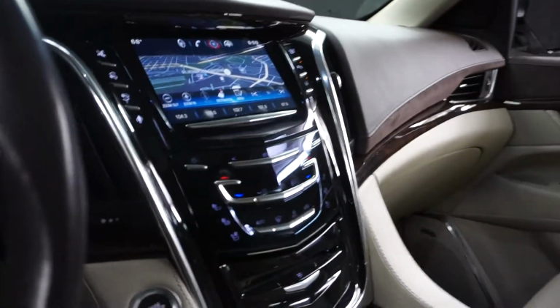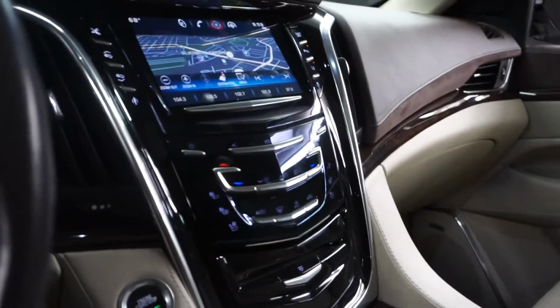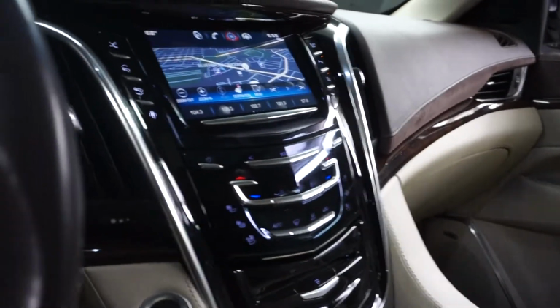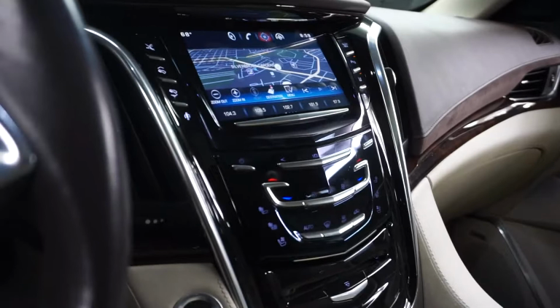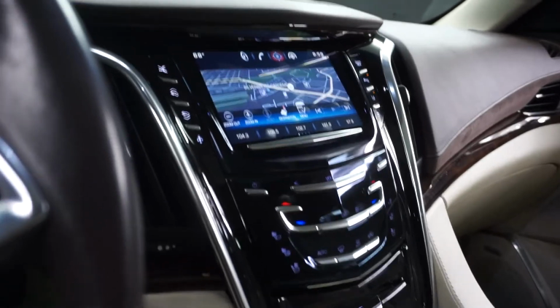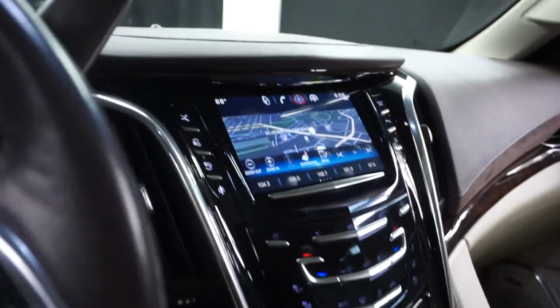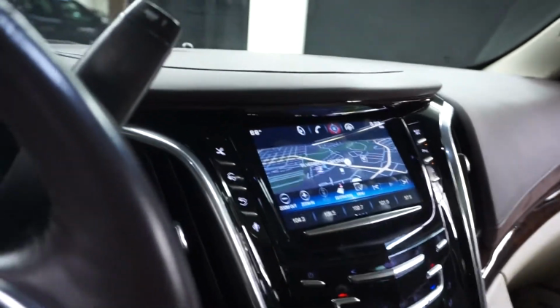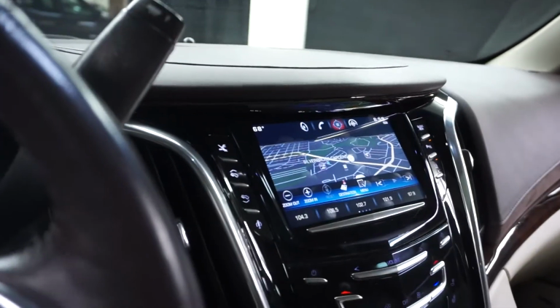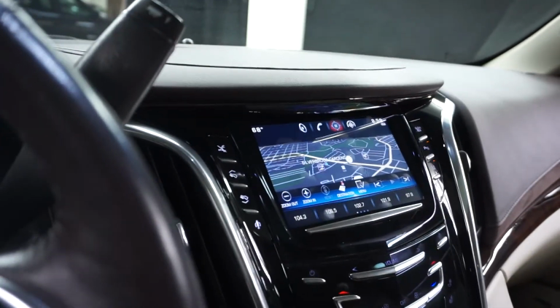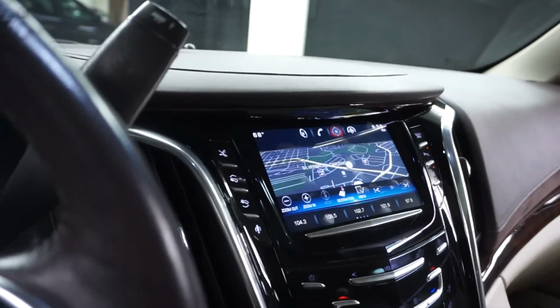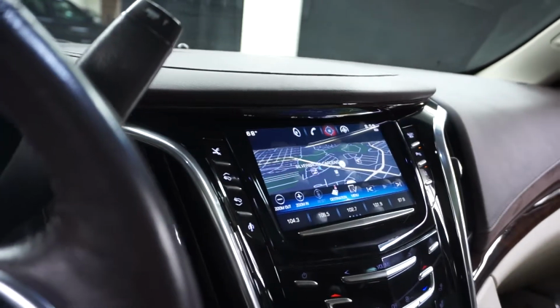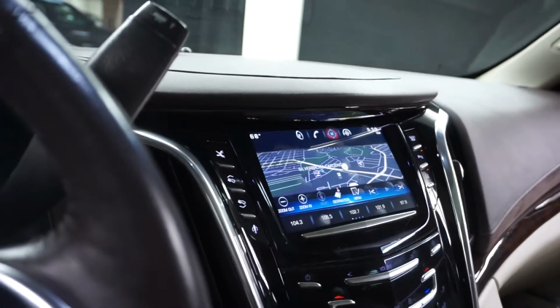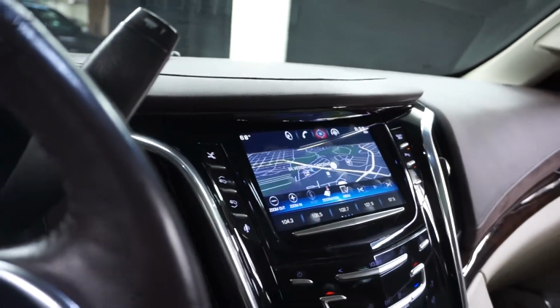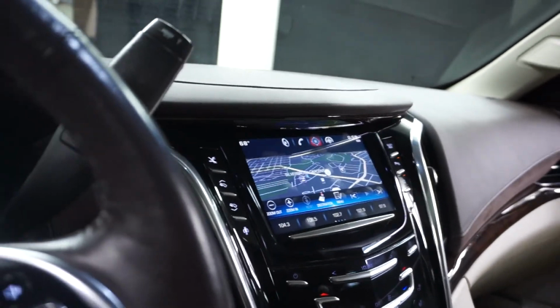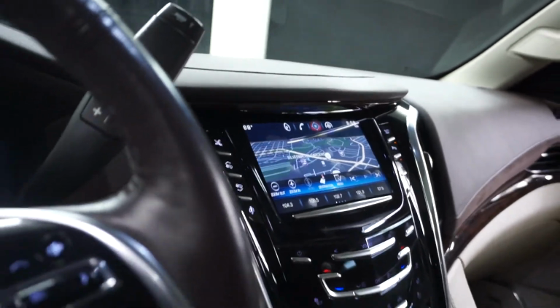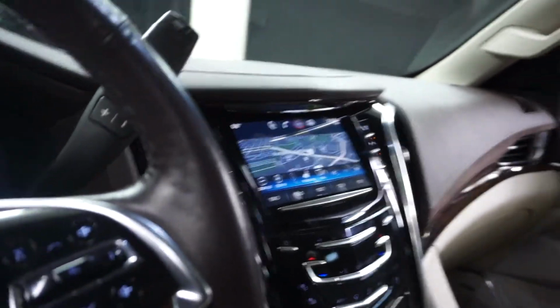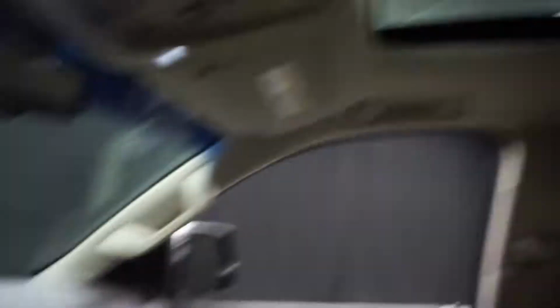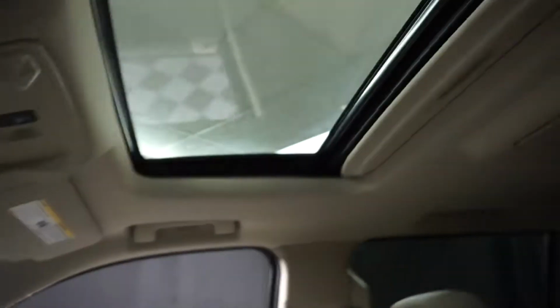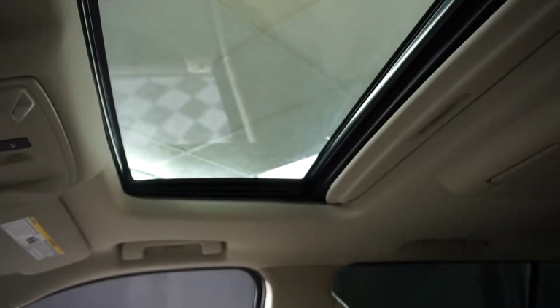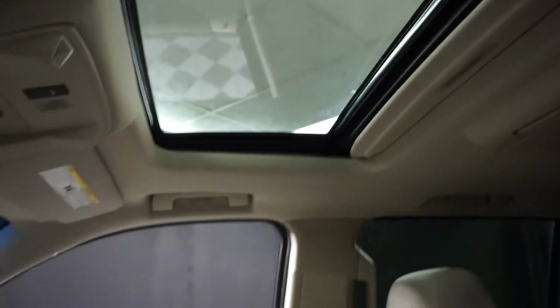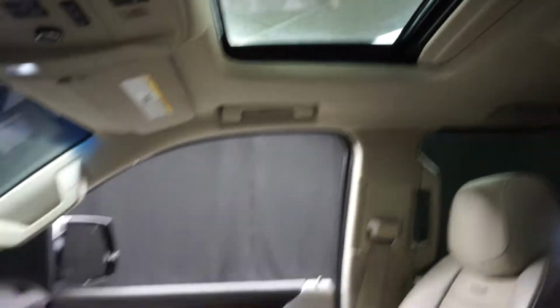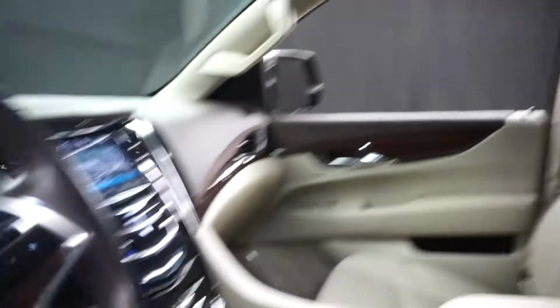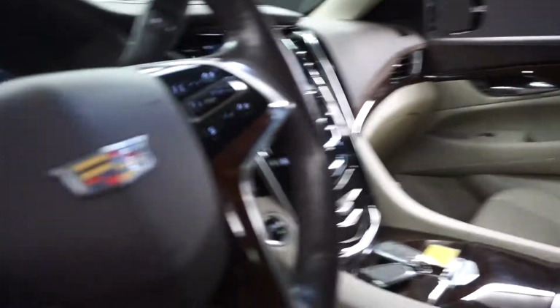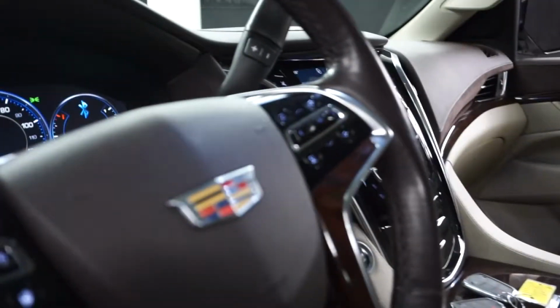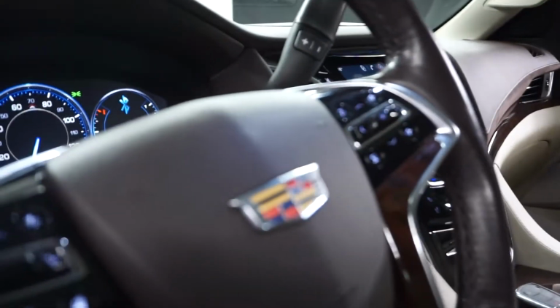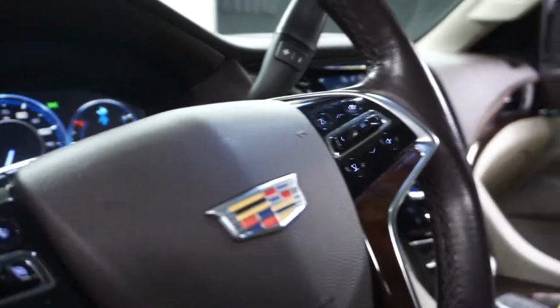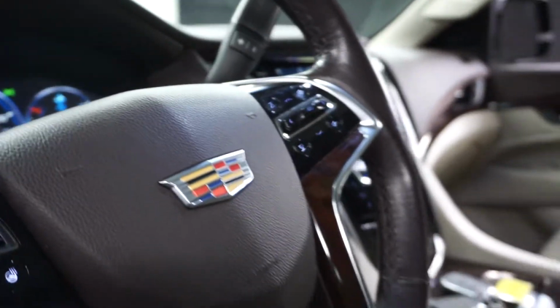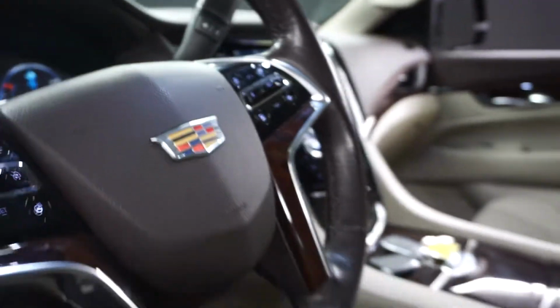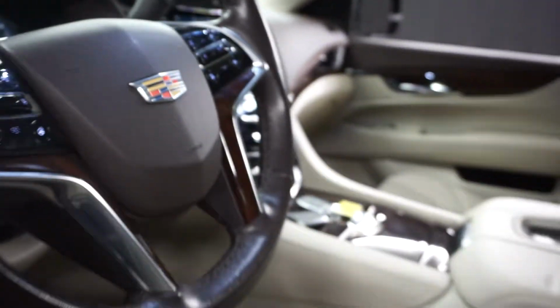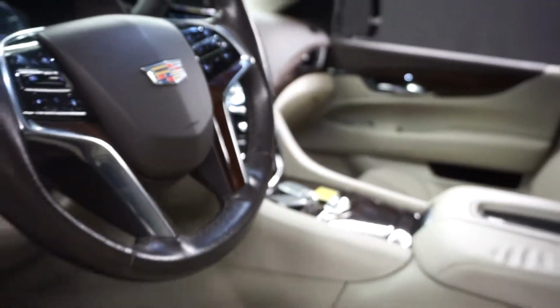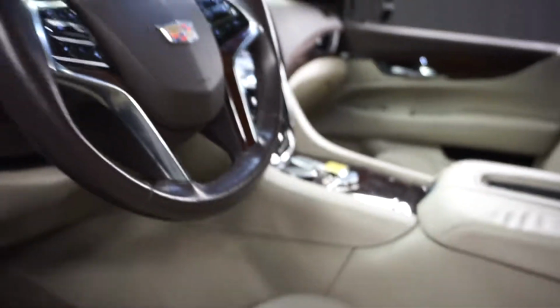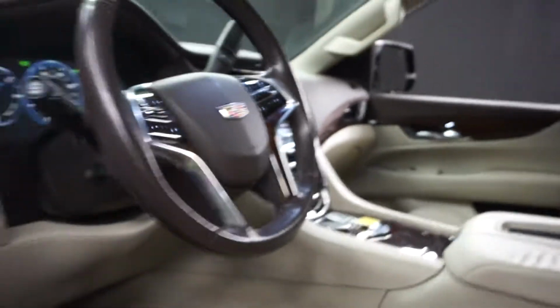It's got front heated and cooled seats, navigation, rear view camera, satellite radio, sunroof, leather steering wheel, and 53,000 miles.